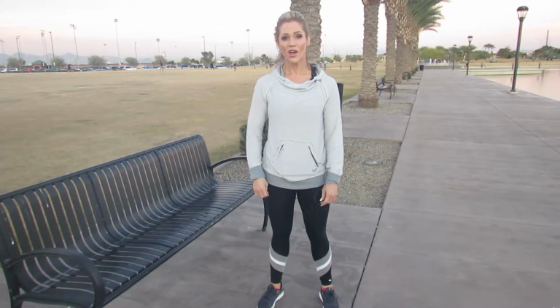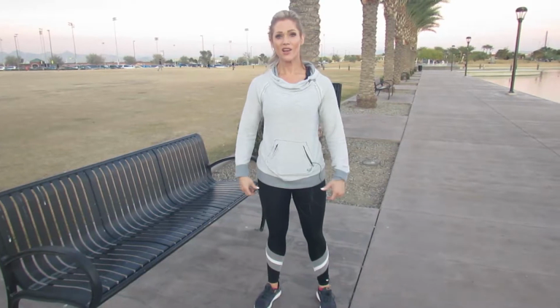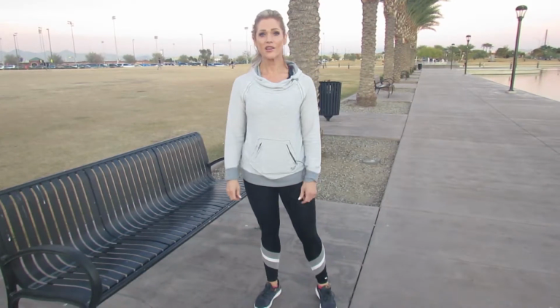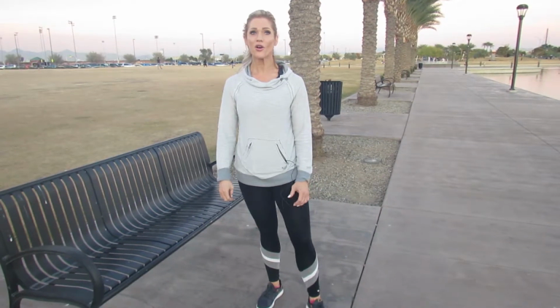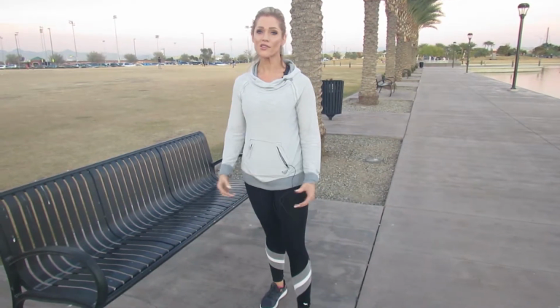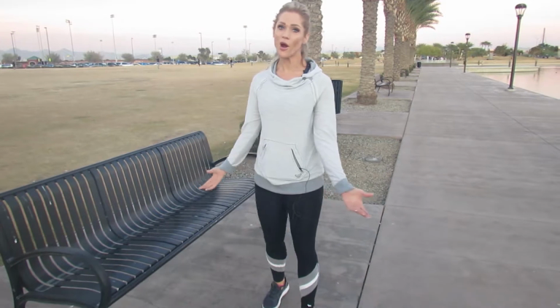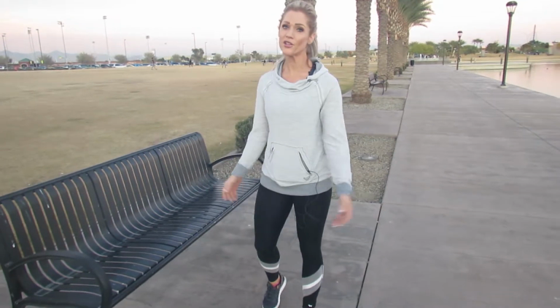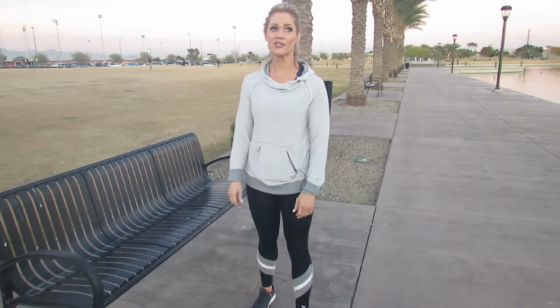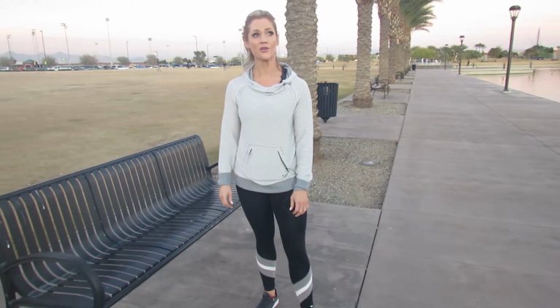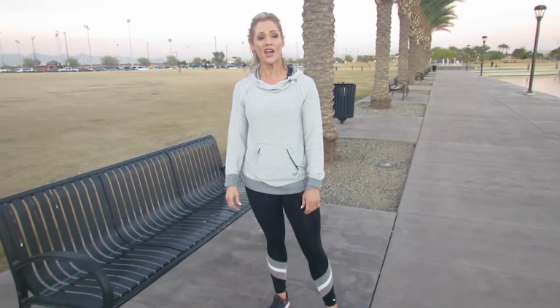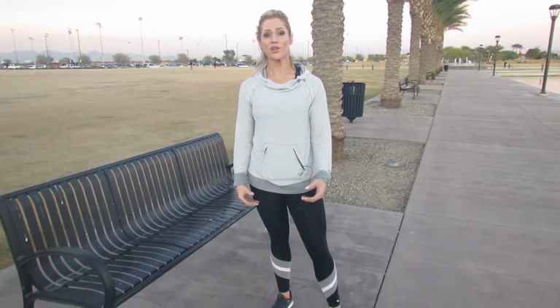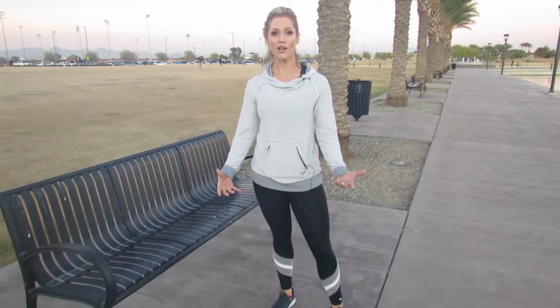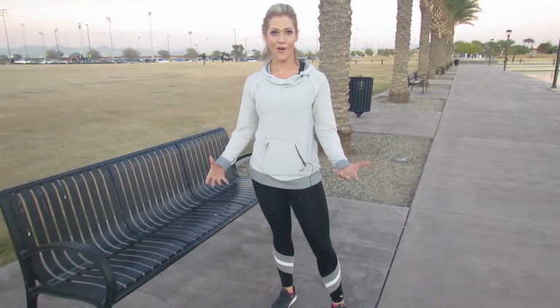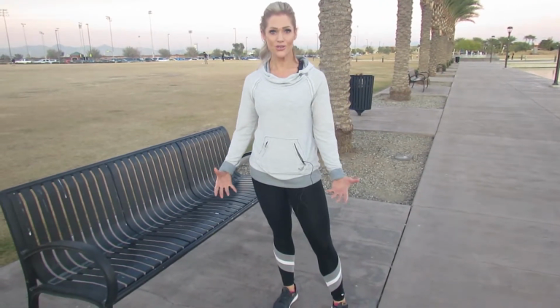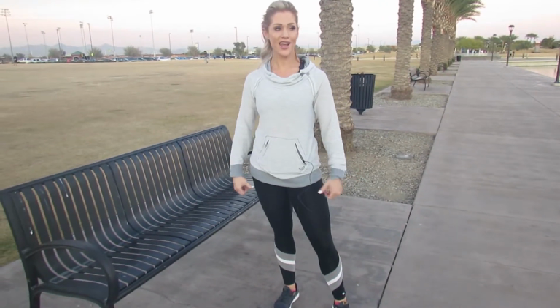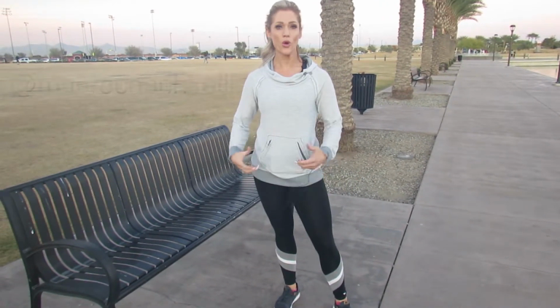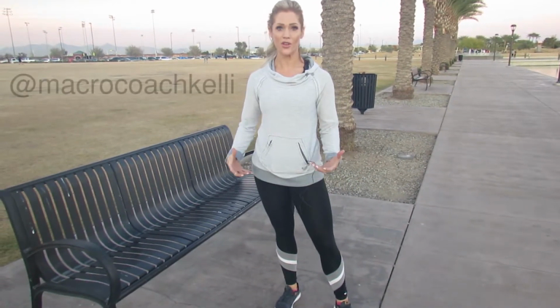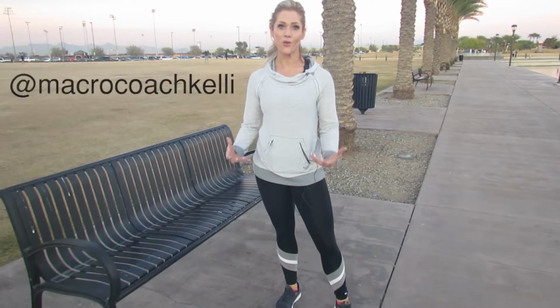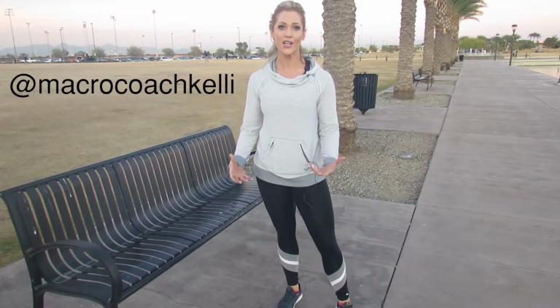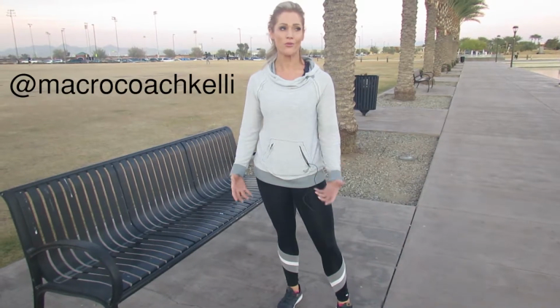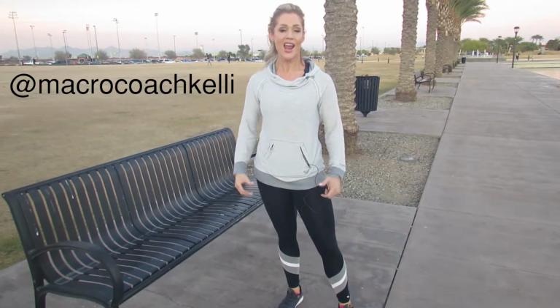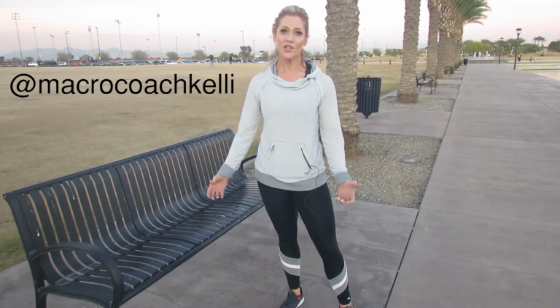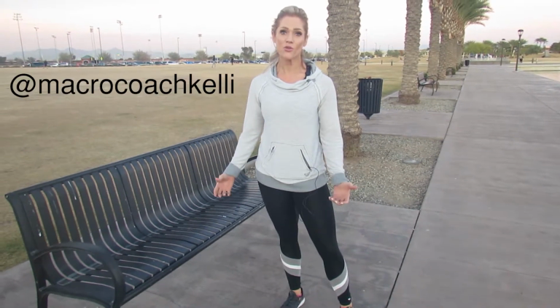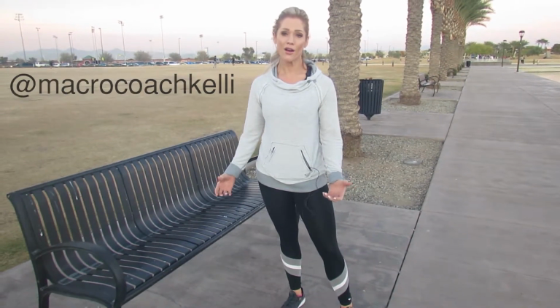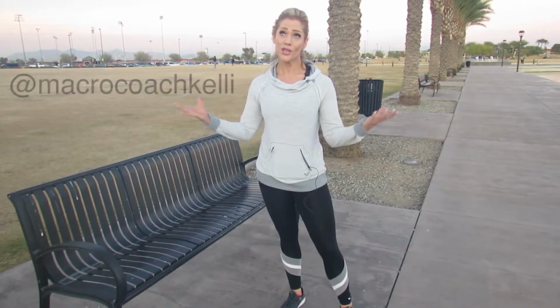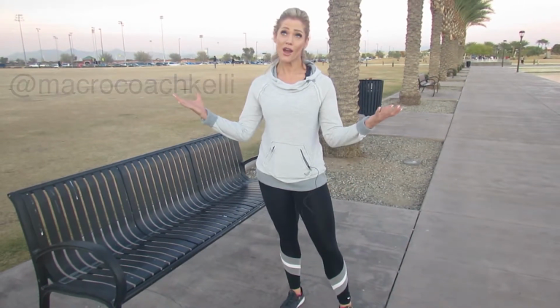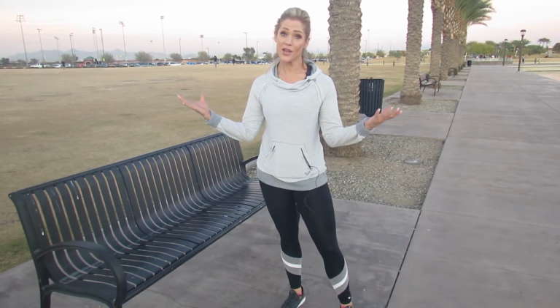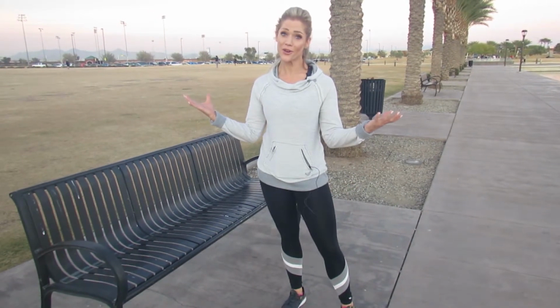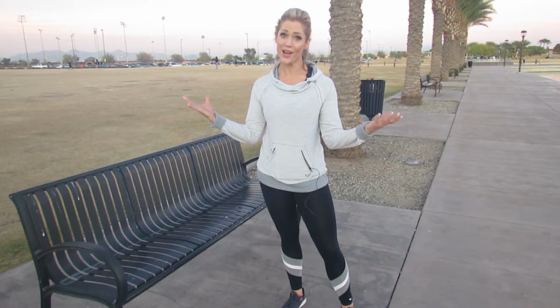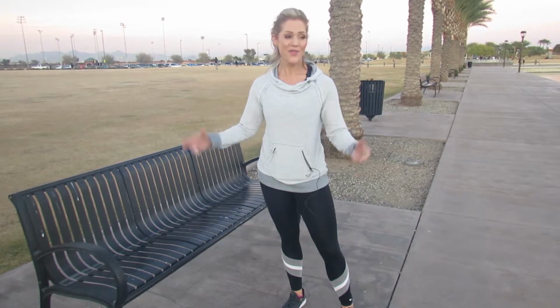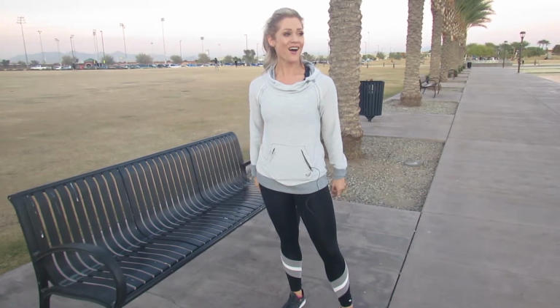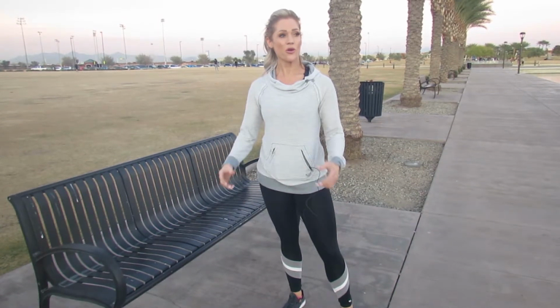Tonight we are over at Sloan Park here in Mesa, Arizona, and we're going to talk about how to do a workout that doesn't require any equipment anywhere that you are — whether you have nice weather or not.